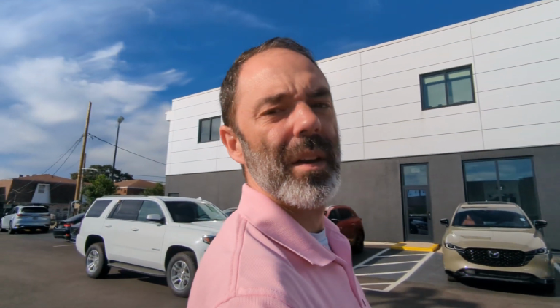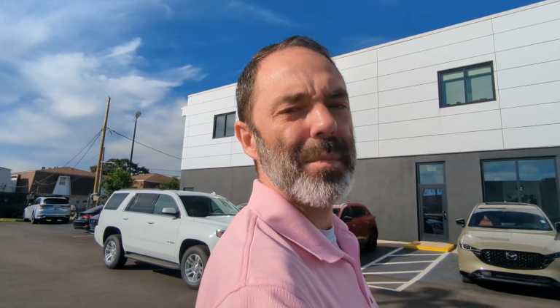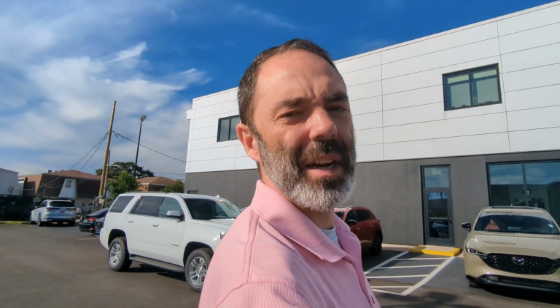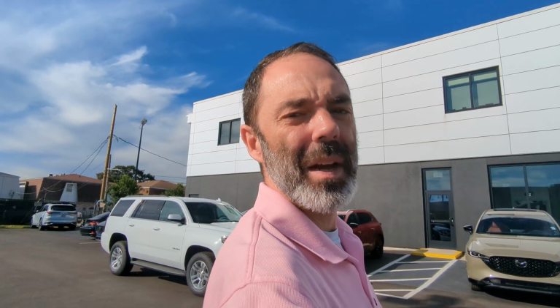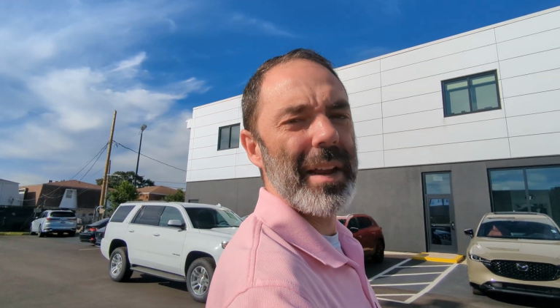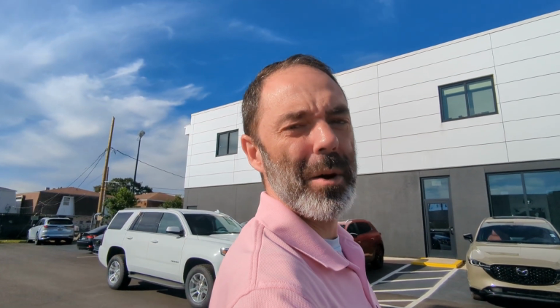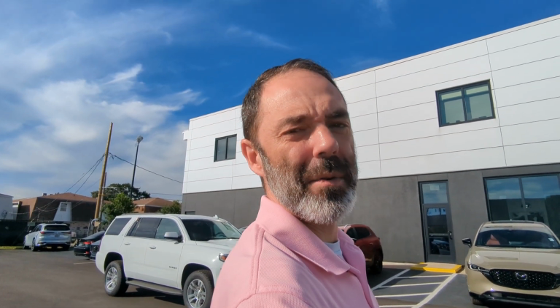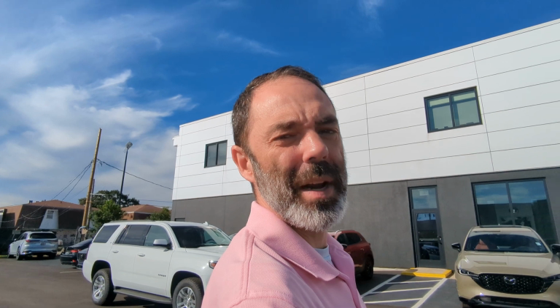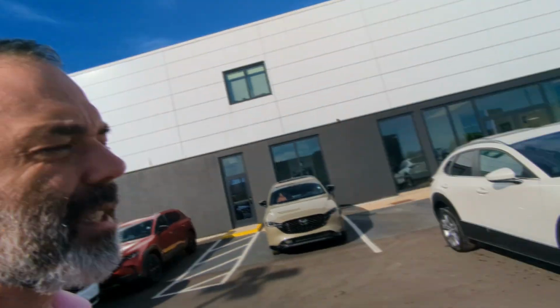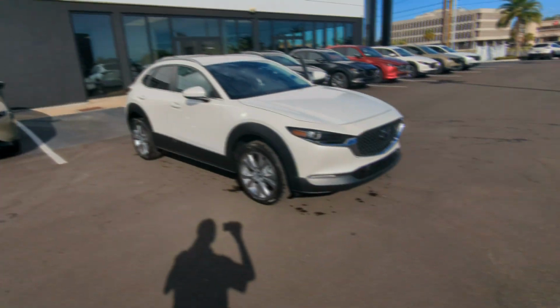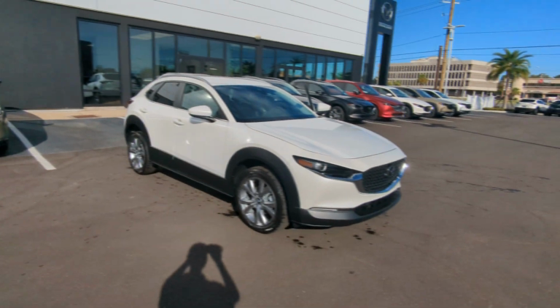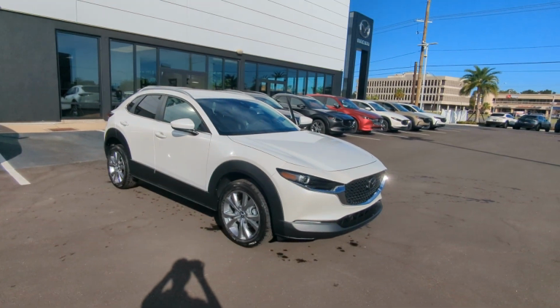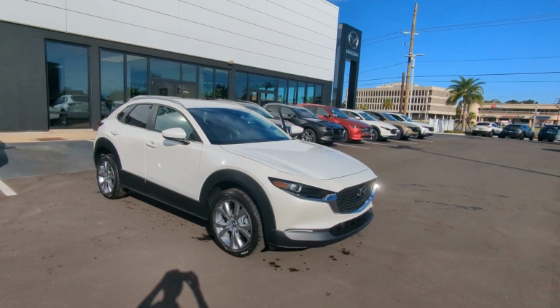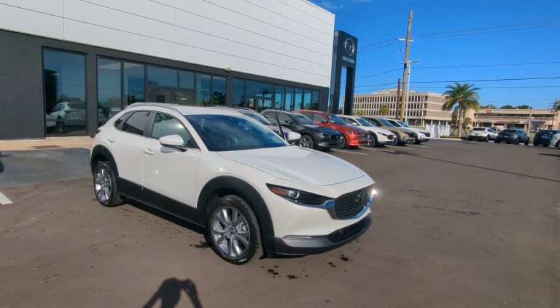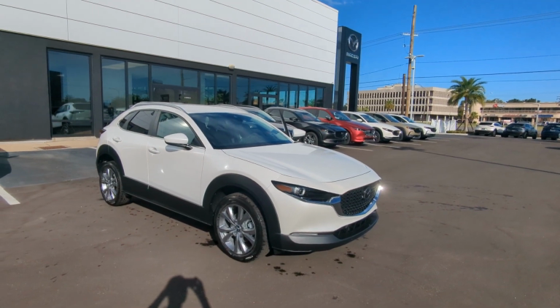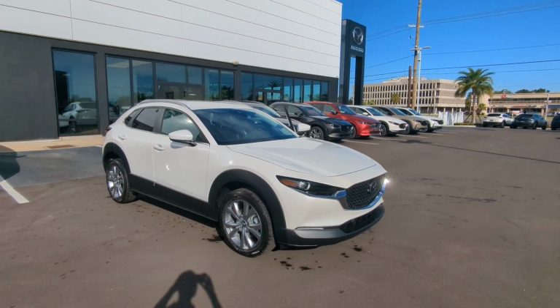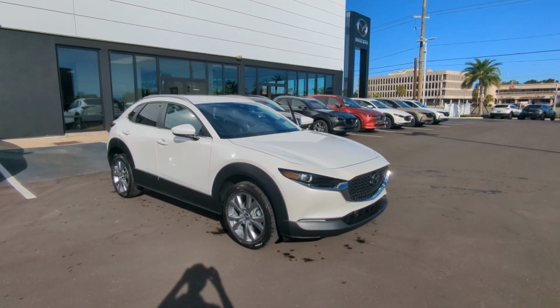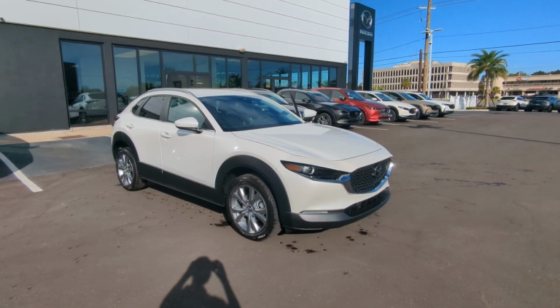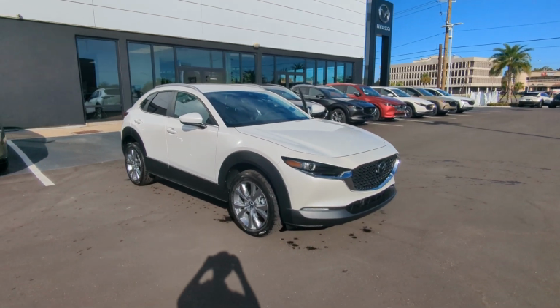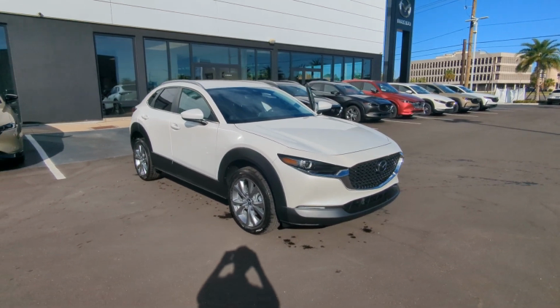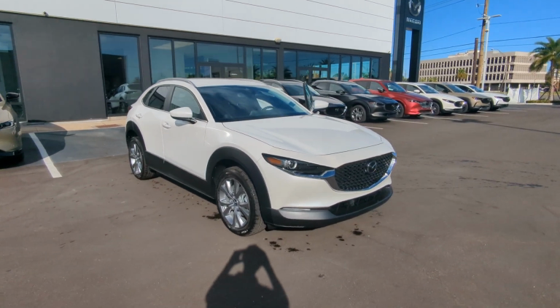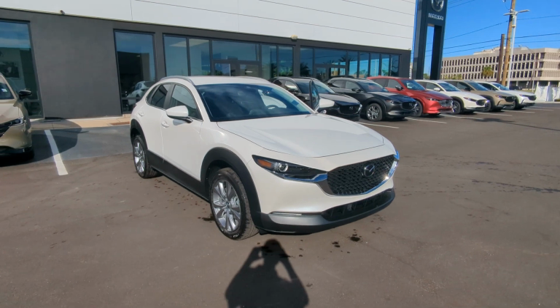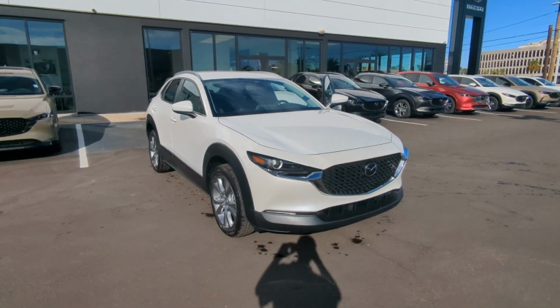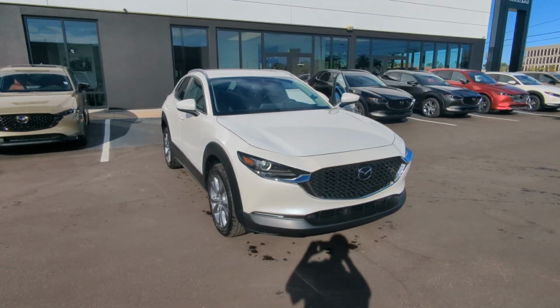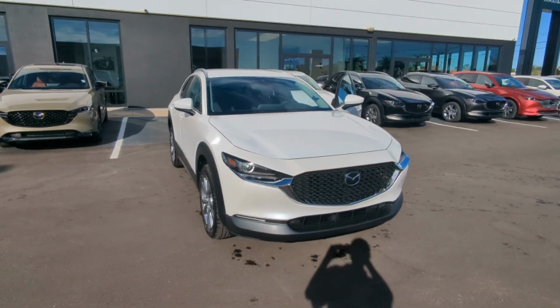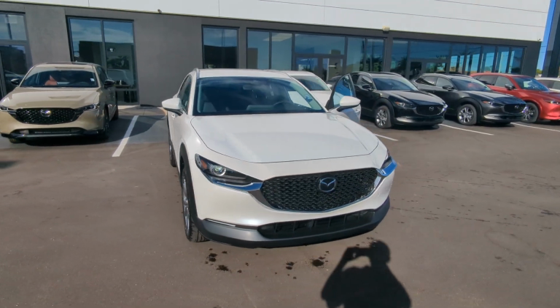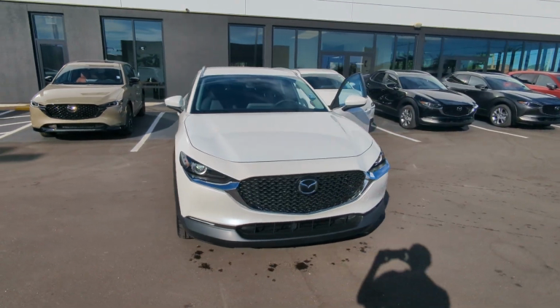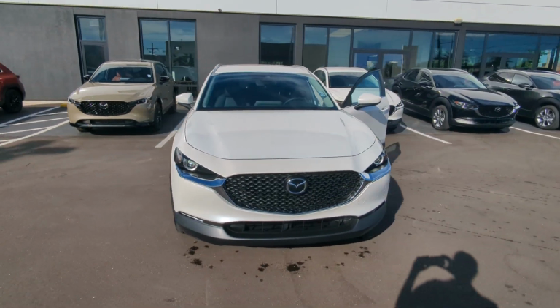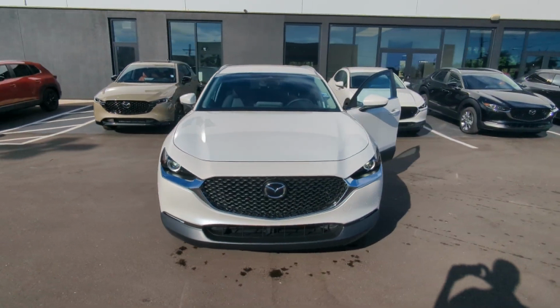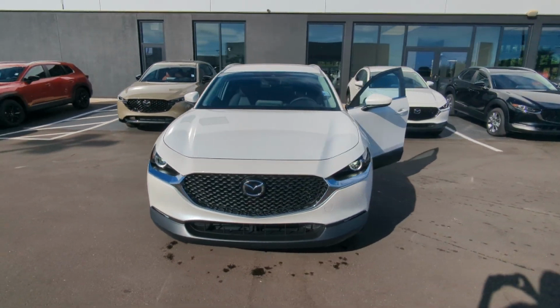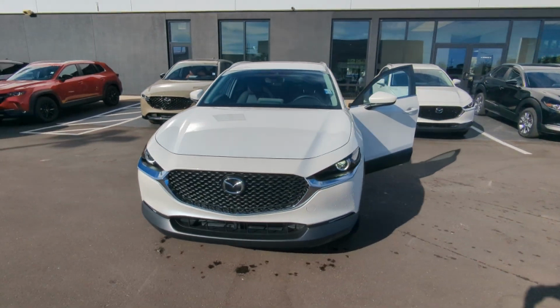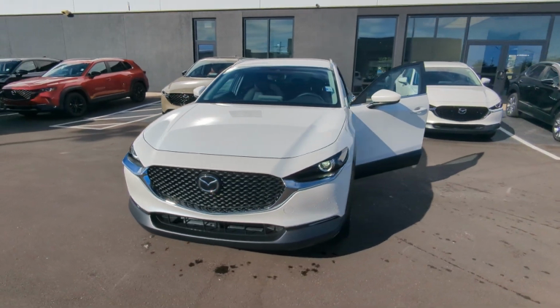Good morning, Summer. Ed Burrow here with Peretti Mazda. I'm here with your vehicle of interest — this is the 2023 Mazda CX-30 Select in the beautiful Snowflake White Pearl.